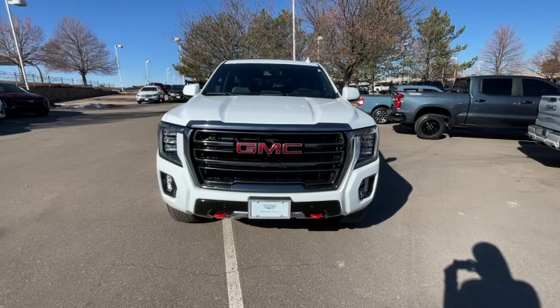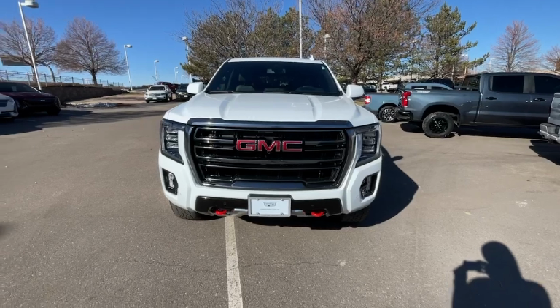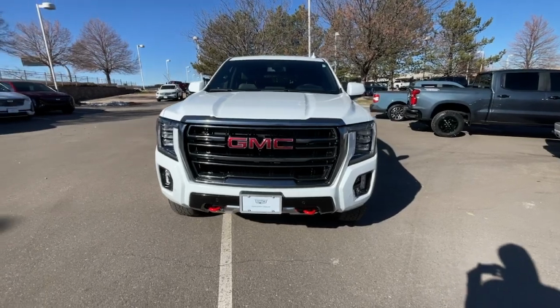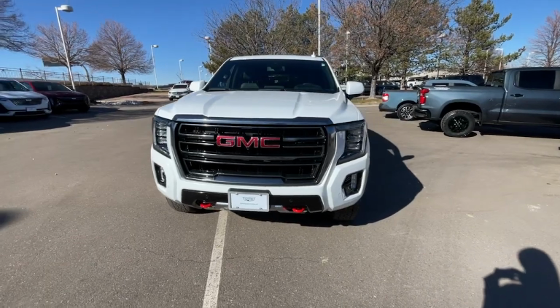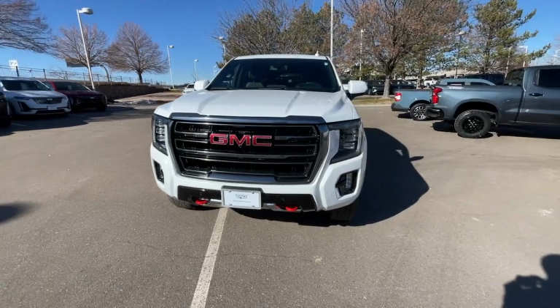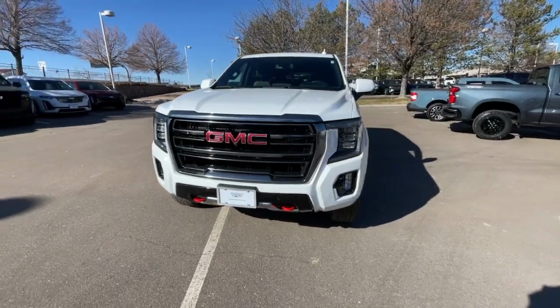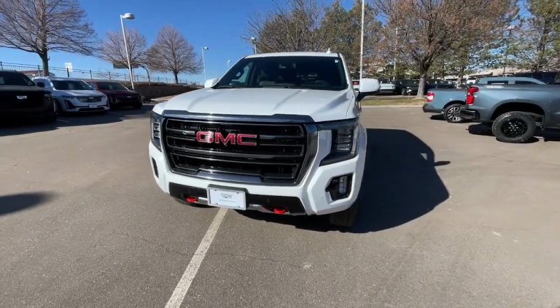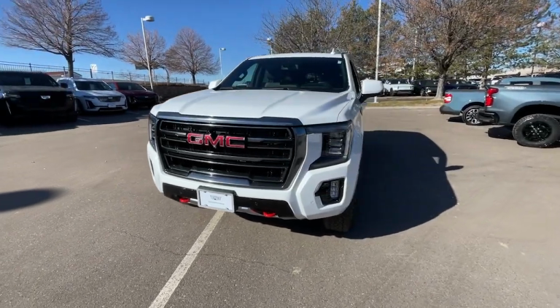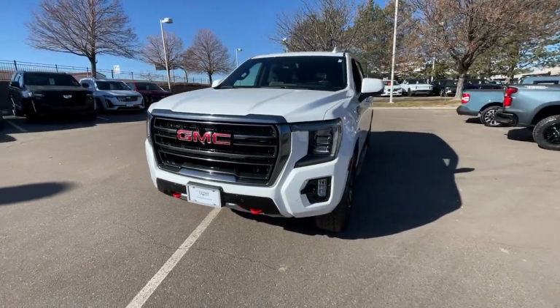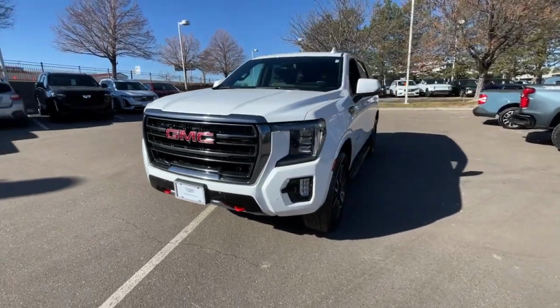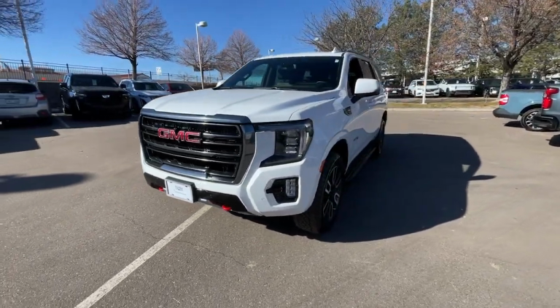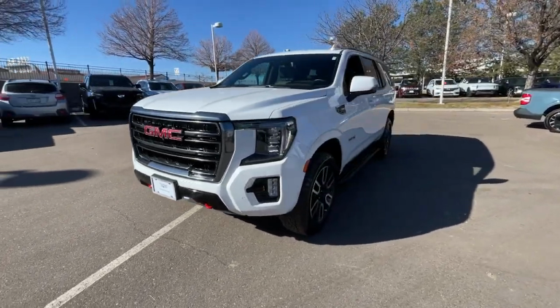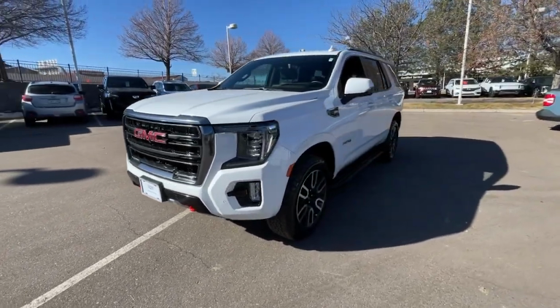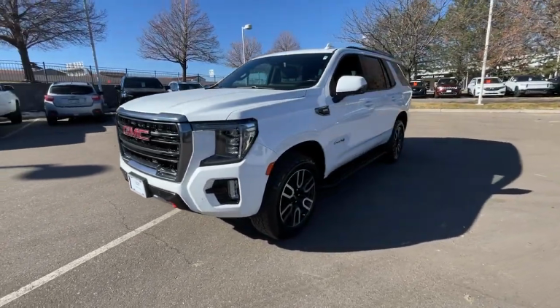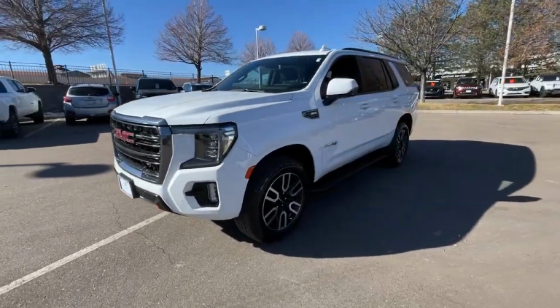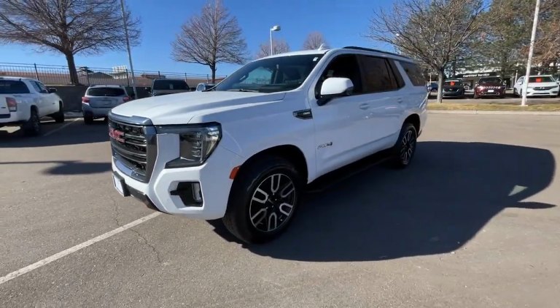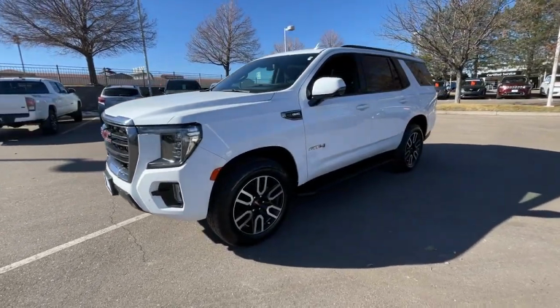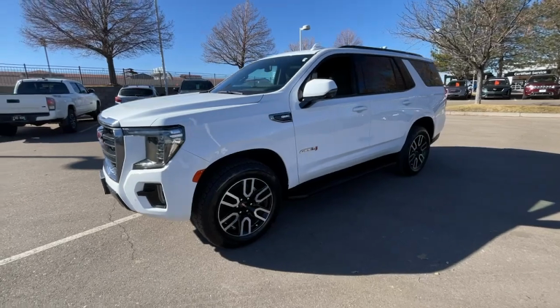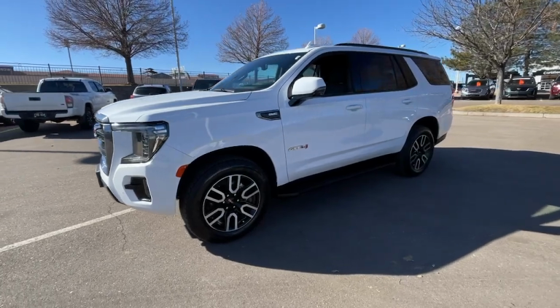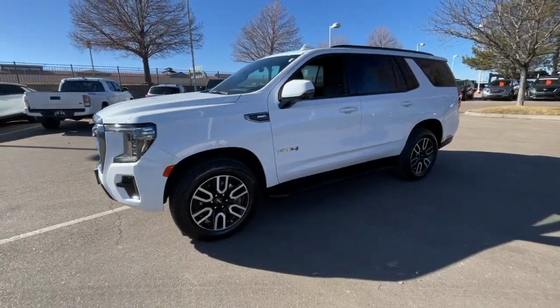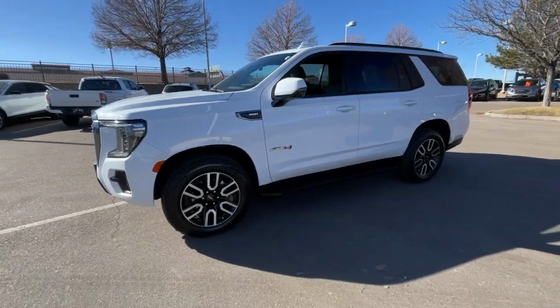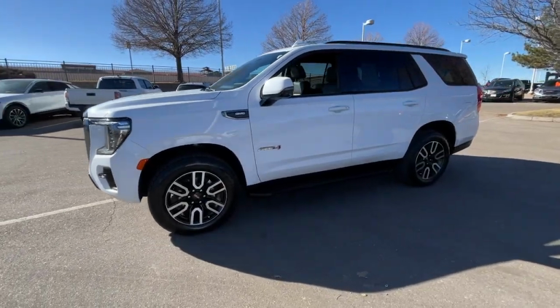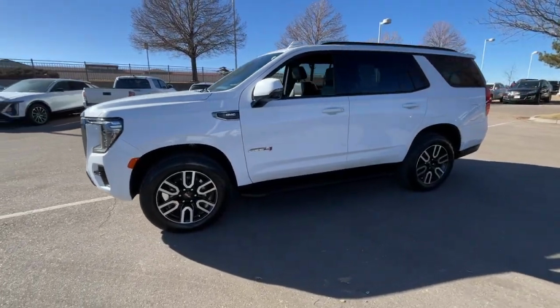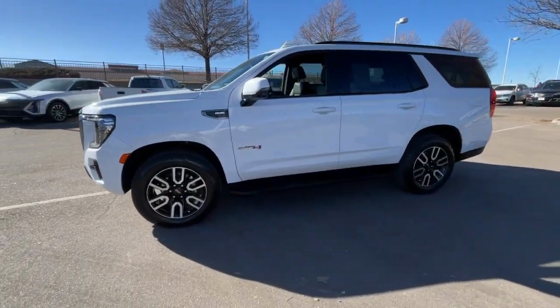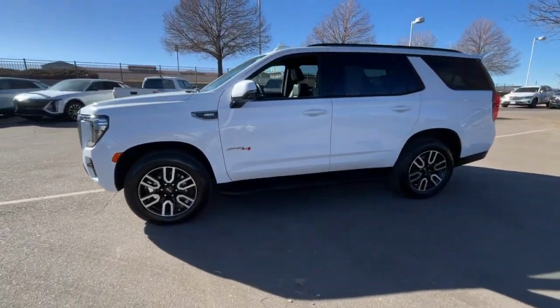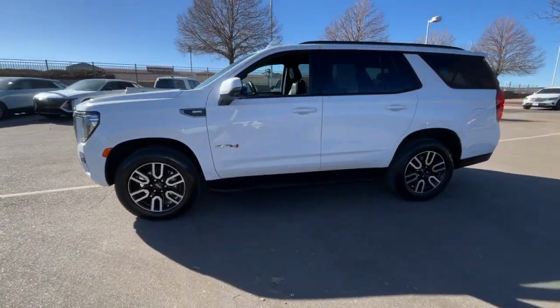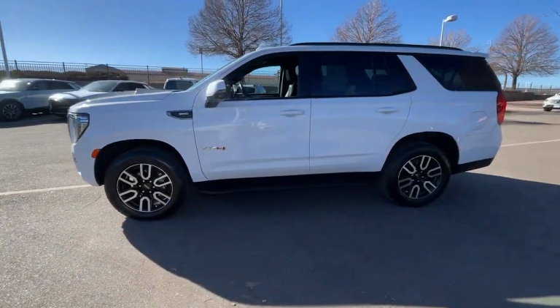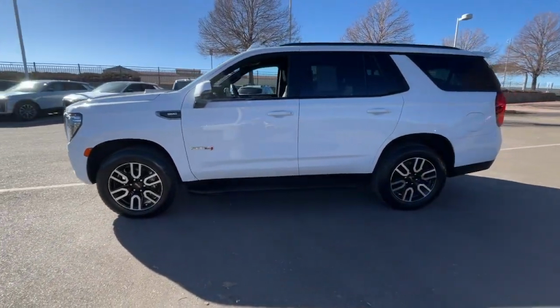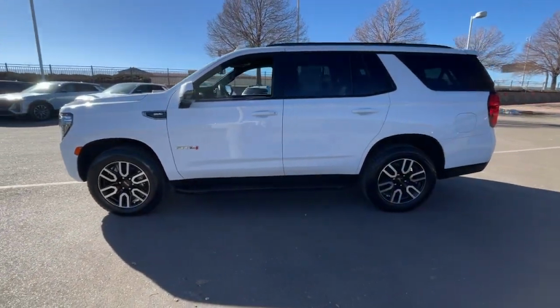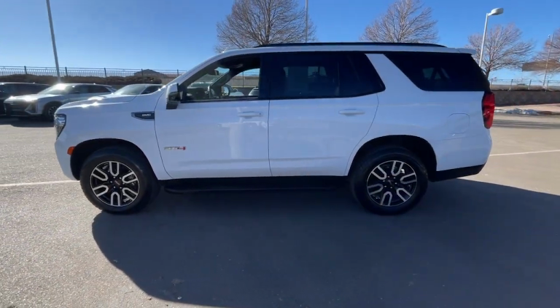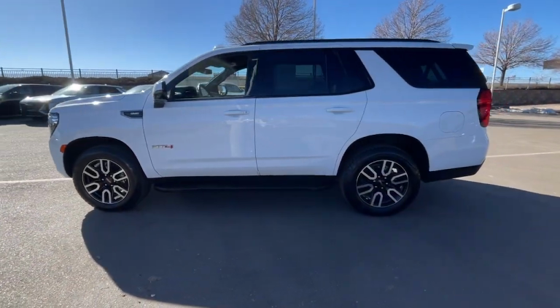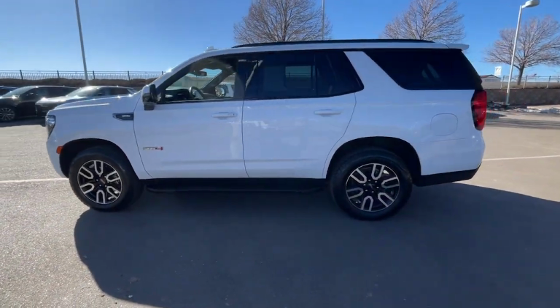You will be amazed by this 2022 GMC Yukon. With less than 20,000 miles on the odometer, this vehicle provides excellent value.